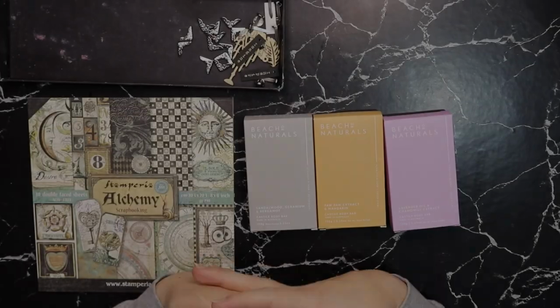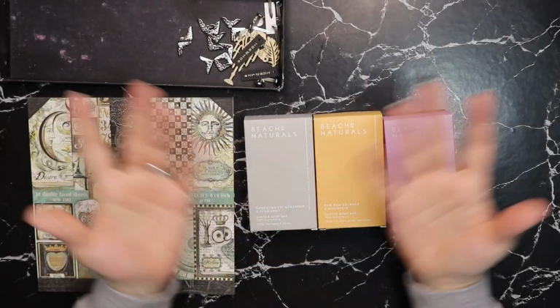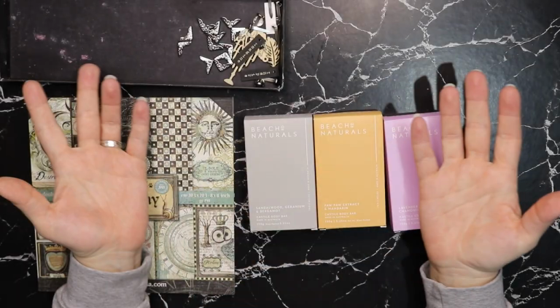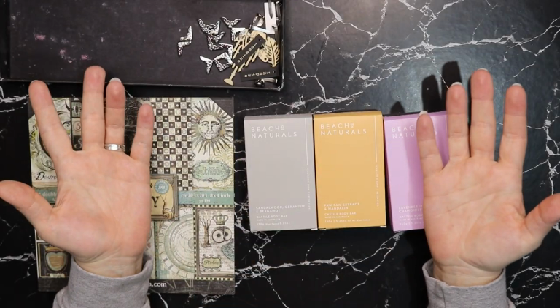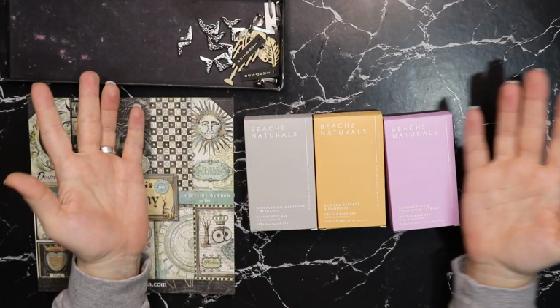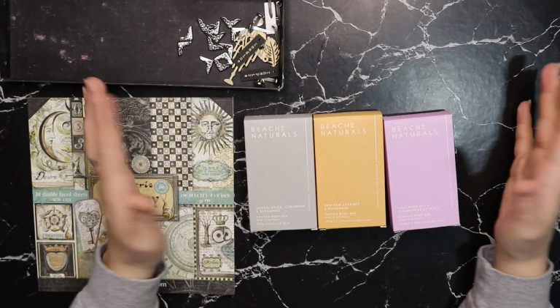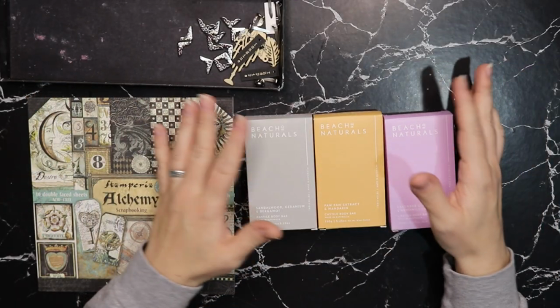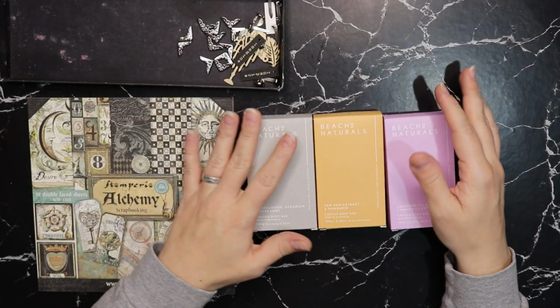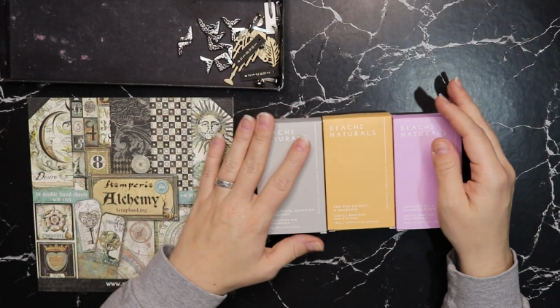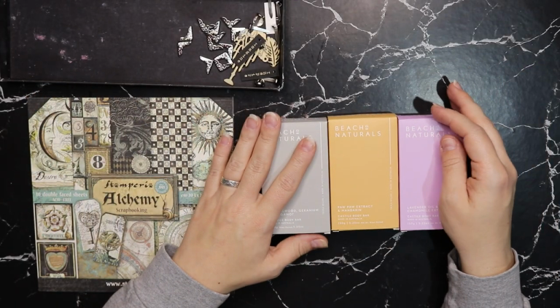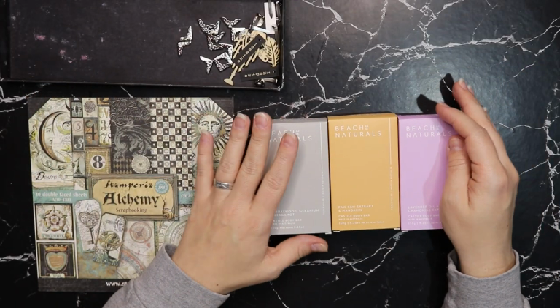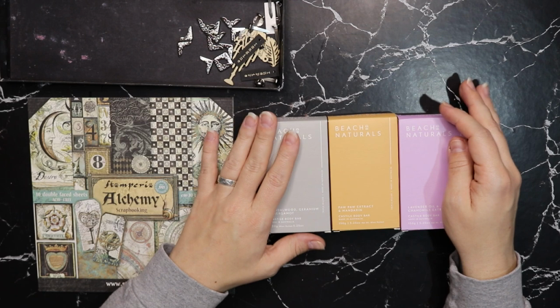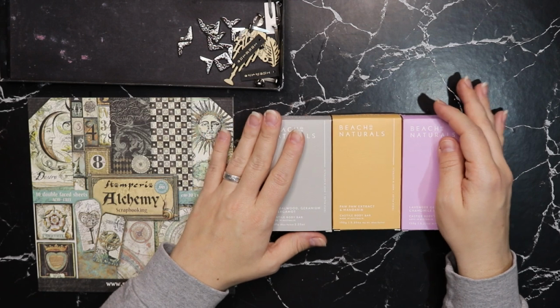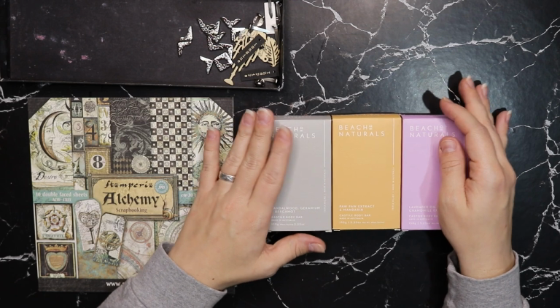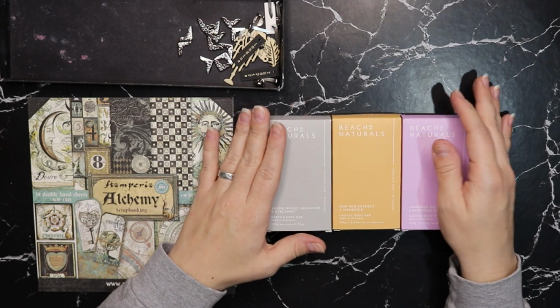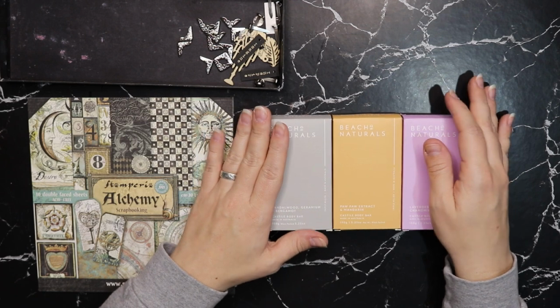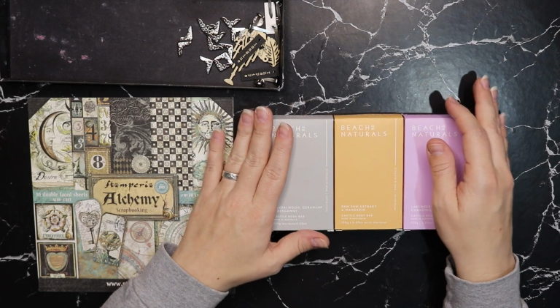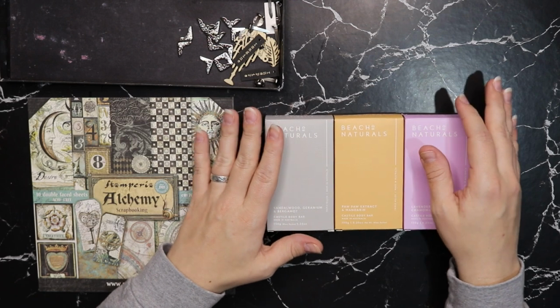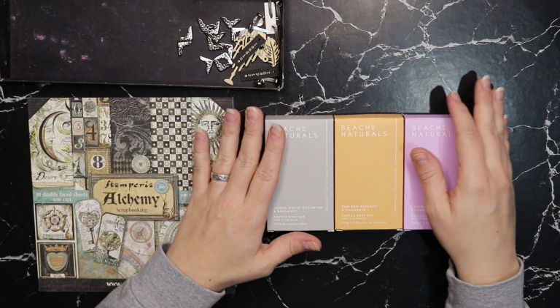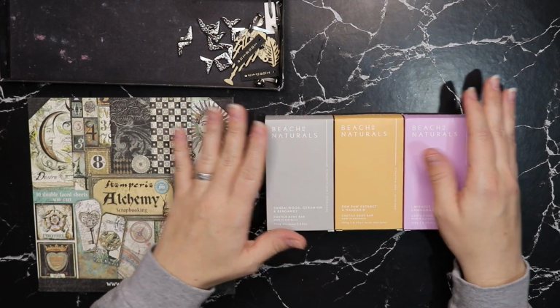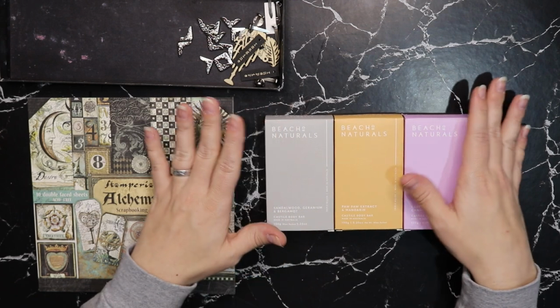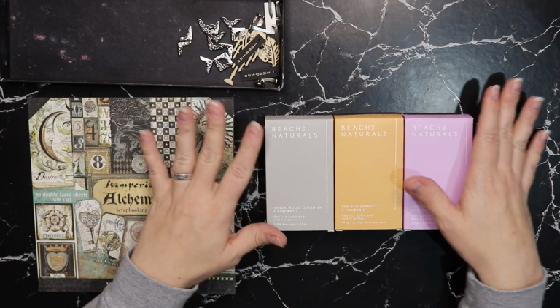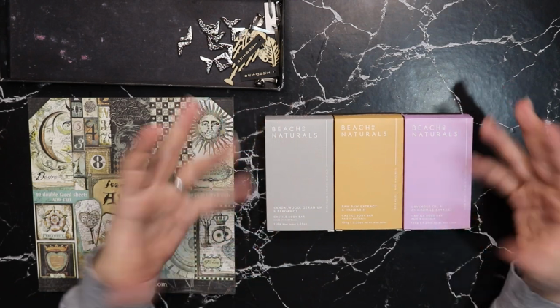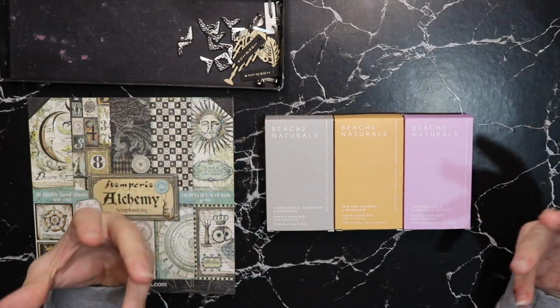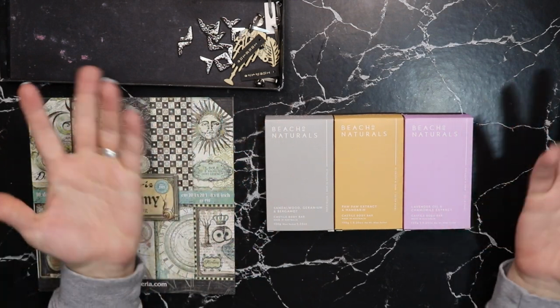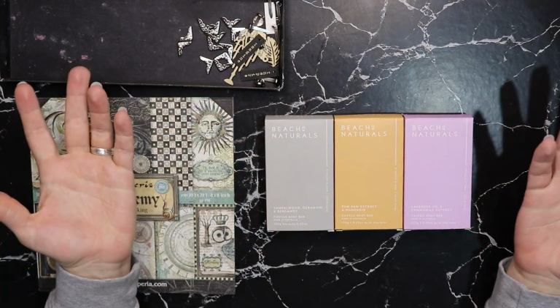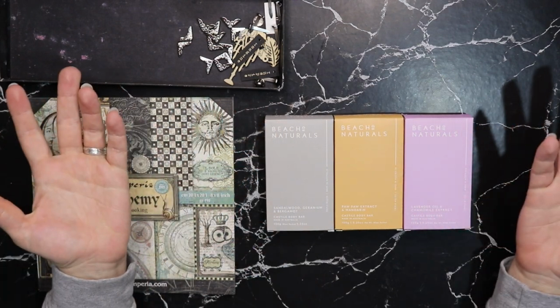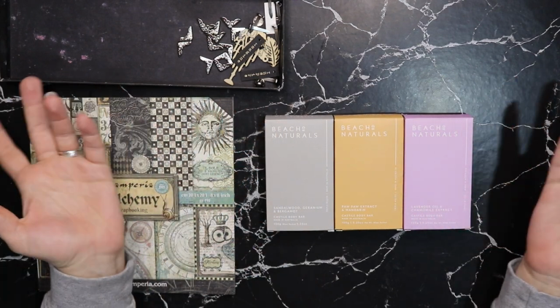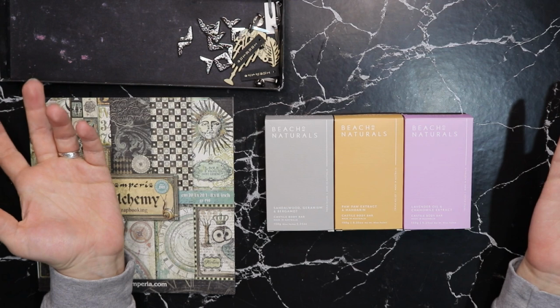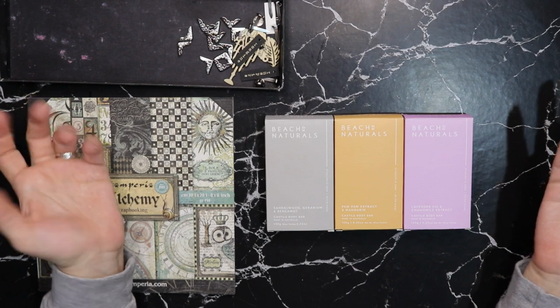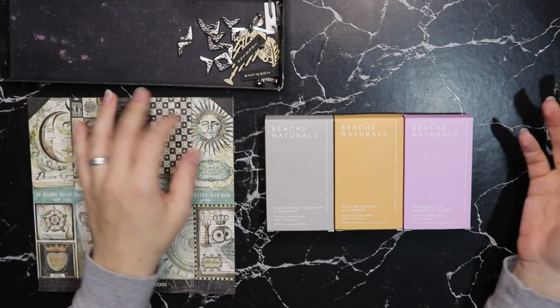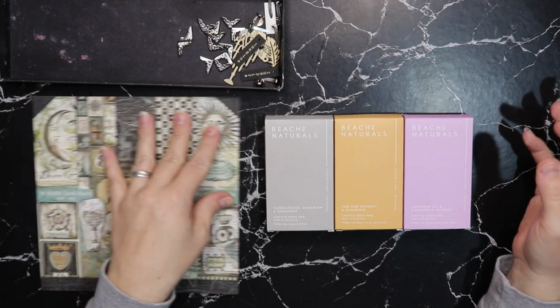Hello my lovely Ravens, welcome back to my channel. My name is Chantelle and today I'm going to start a little new project and you can probably craft along if you would like to.